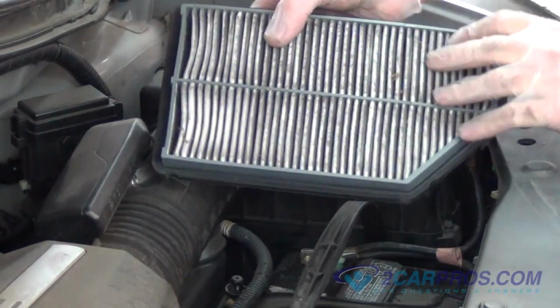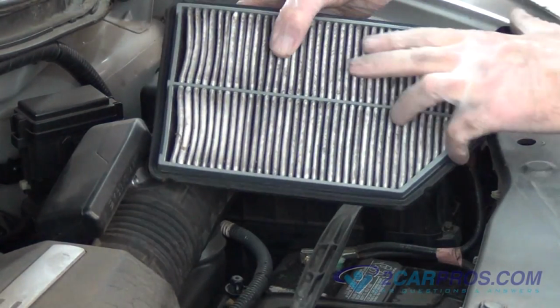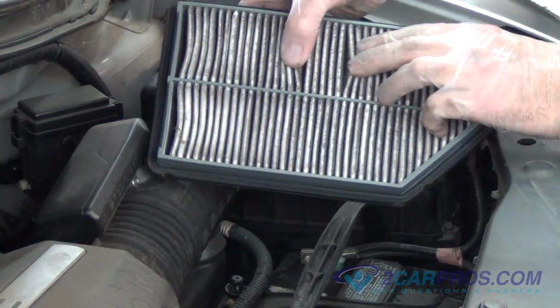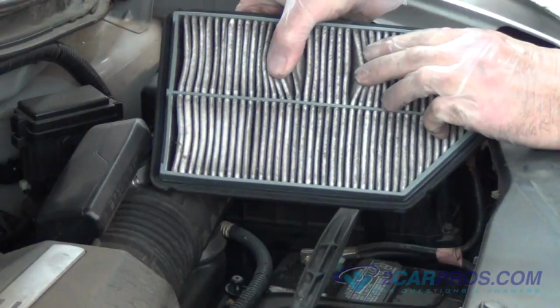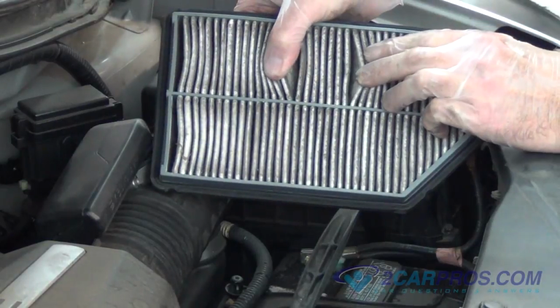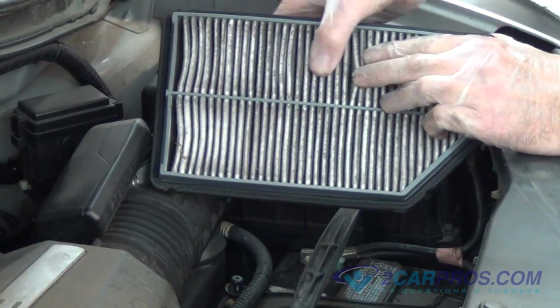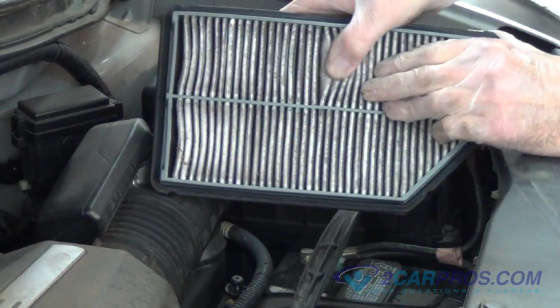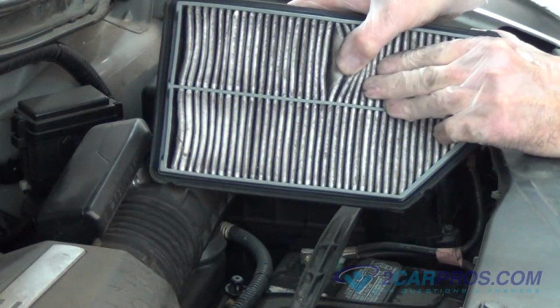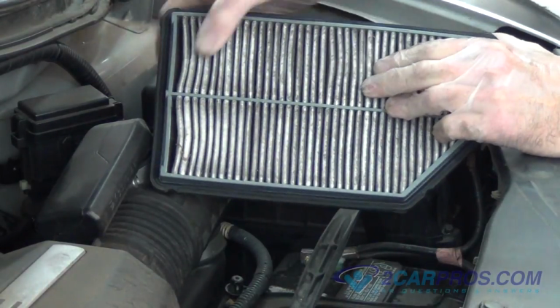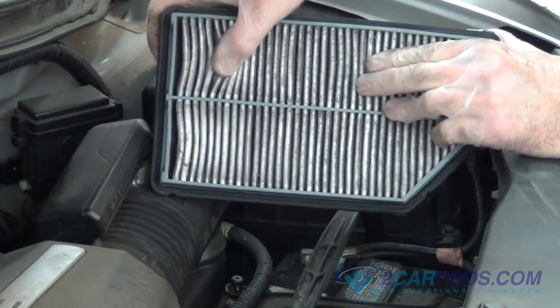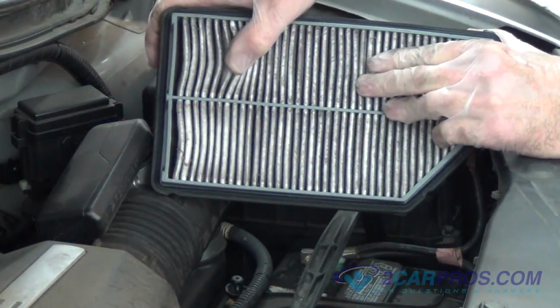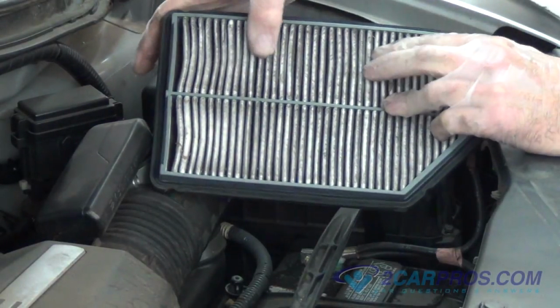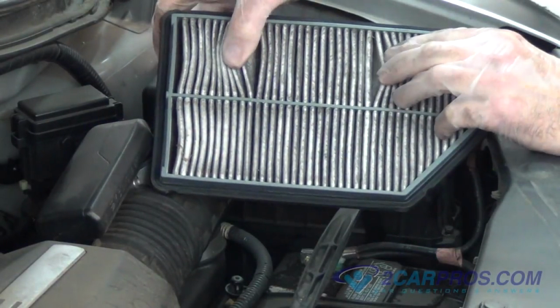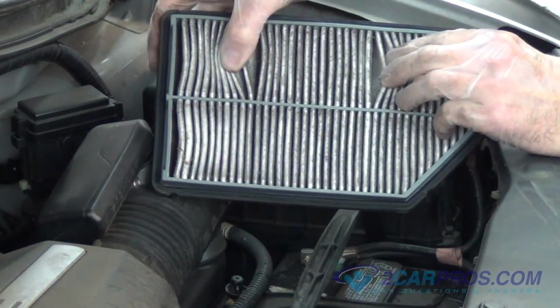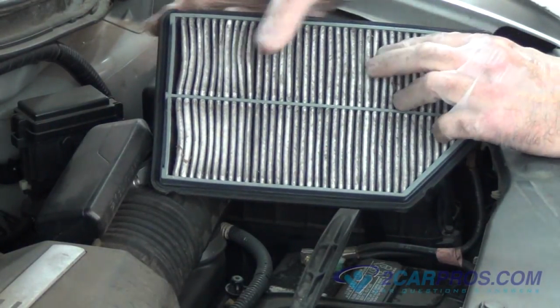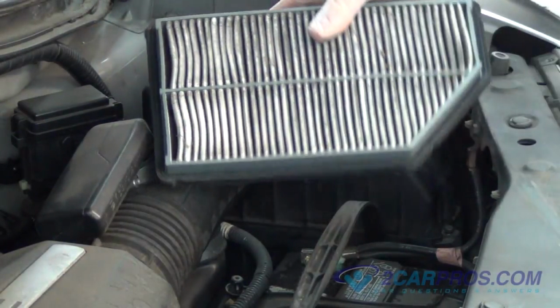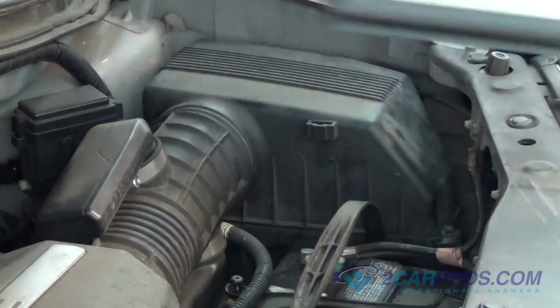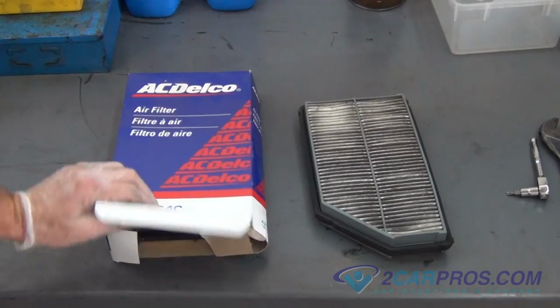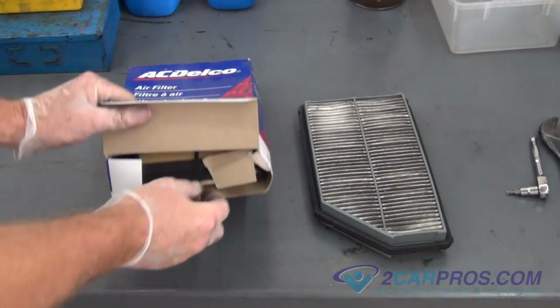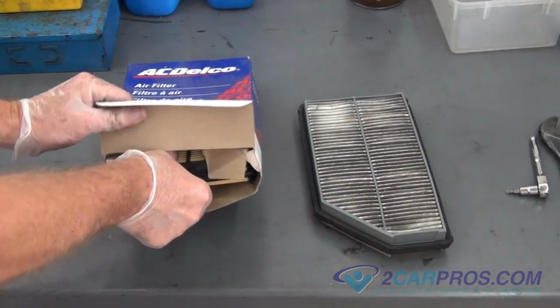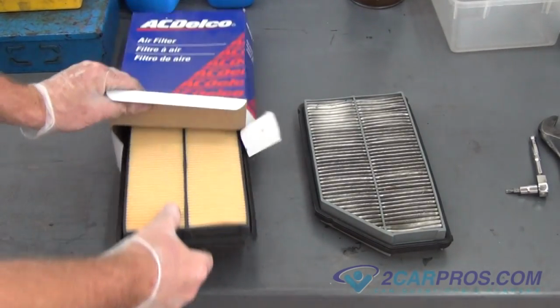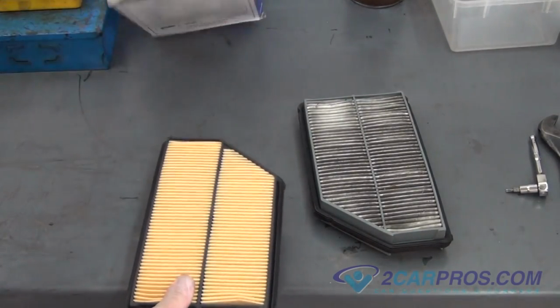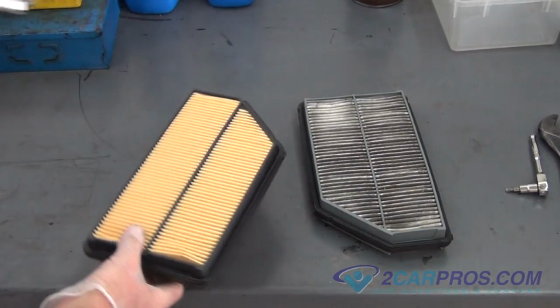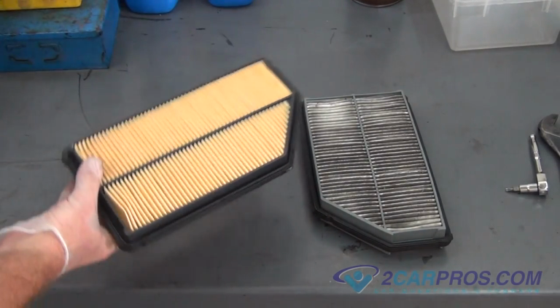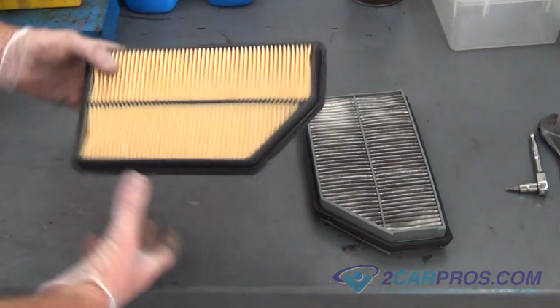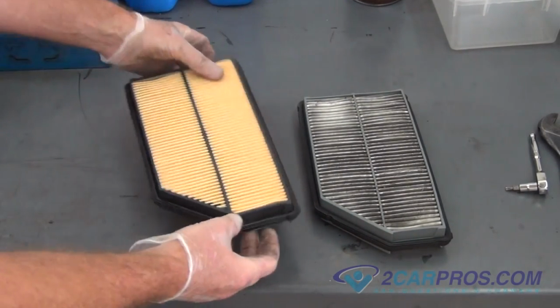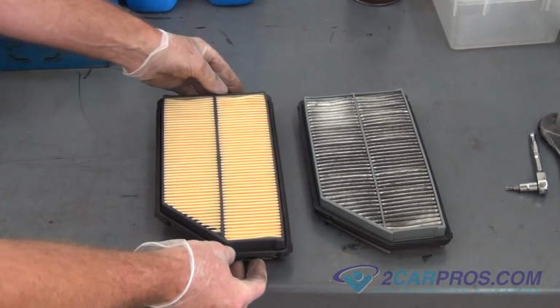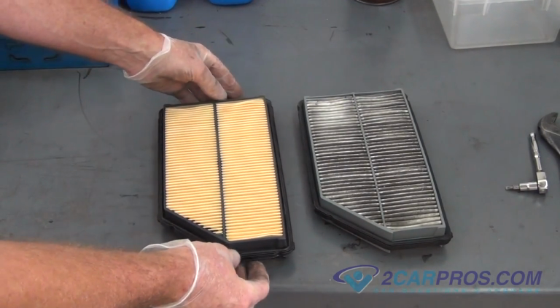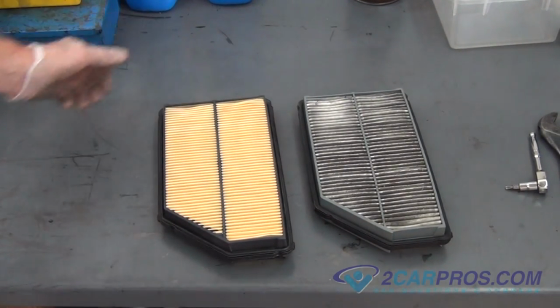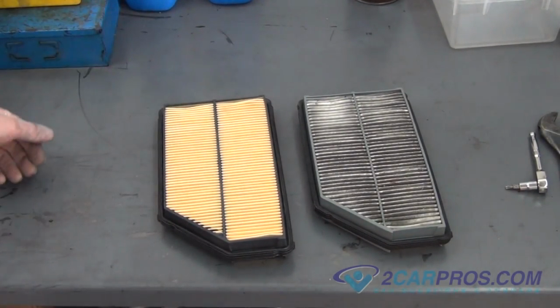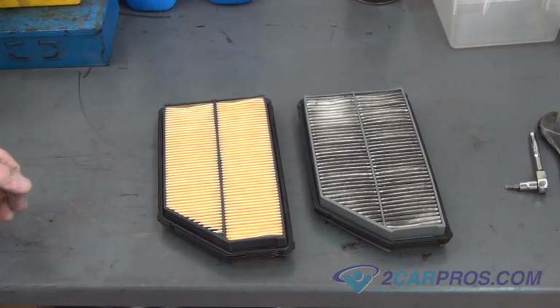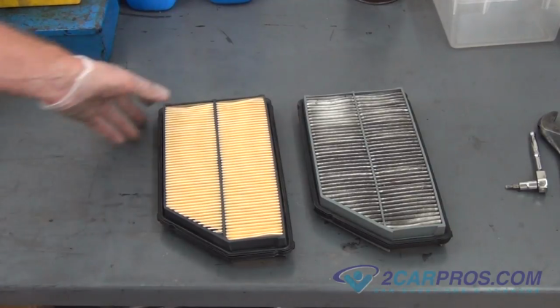Here you can see our air filter is dirty, robbing horsepower and gas mileage. It needs to be replaced. We like to compare our new air filter to our old air filter to be sure of a proper install.